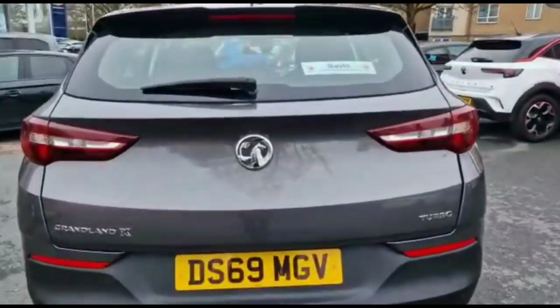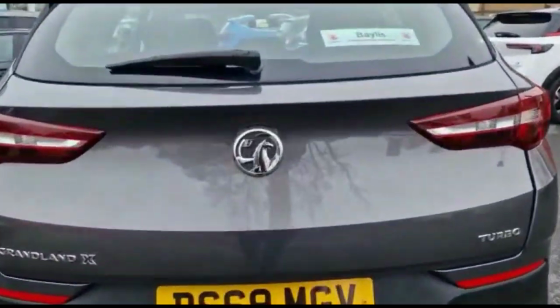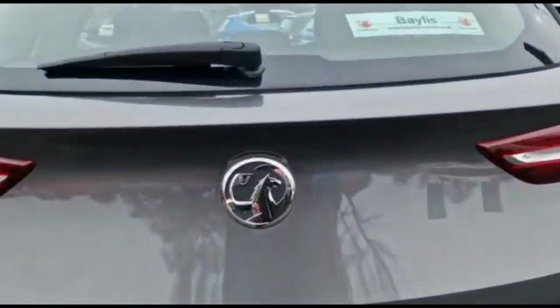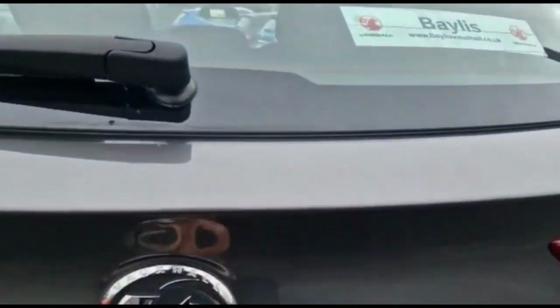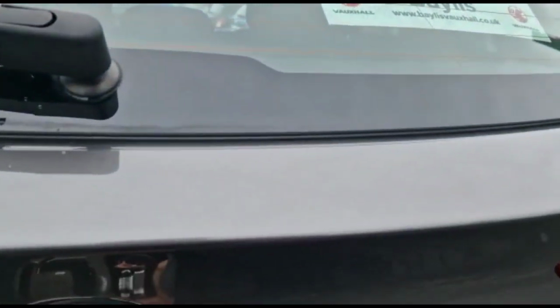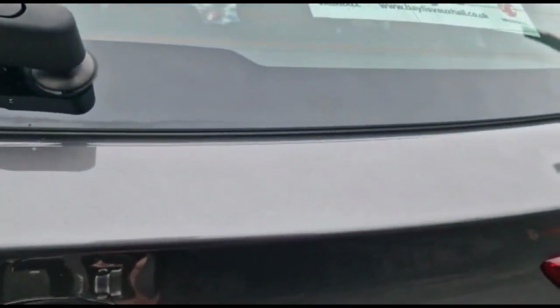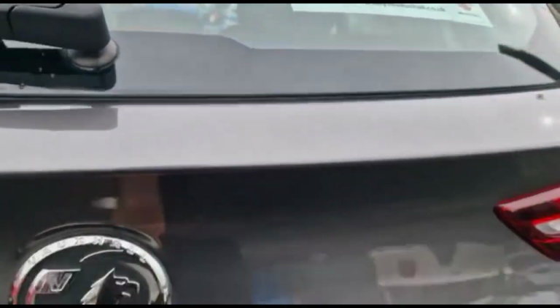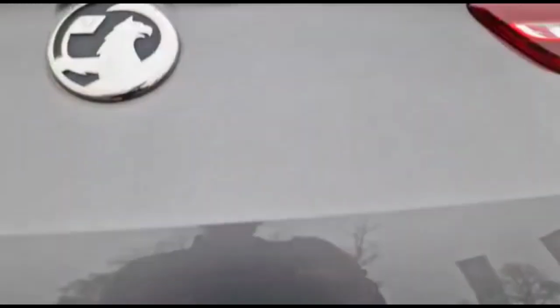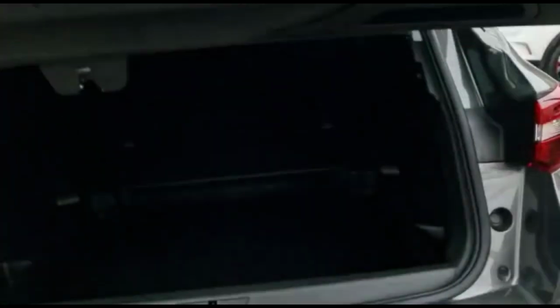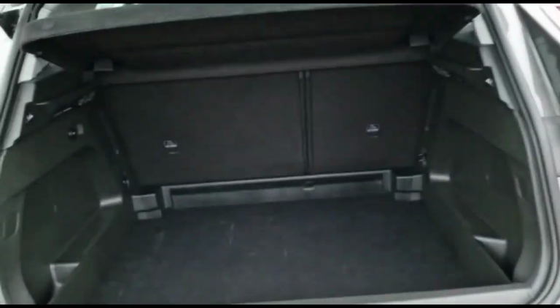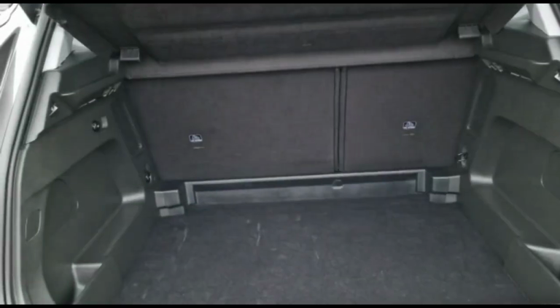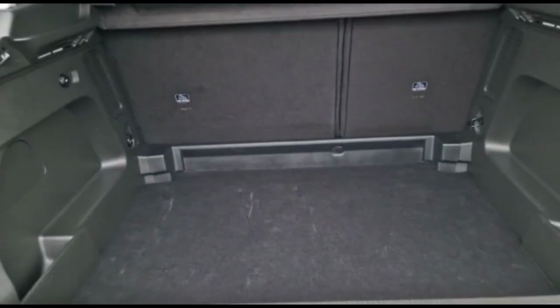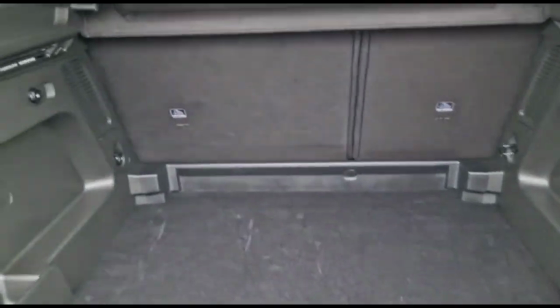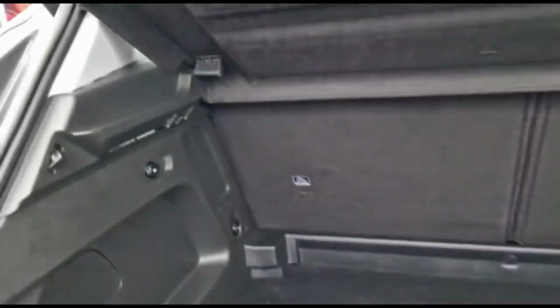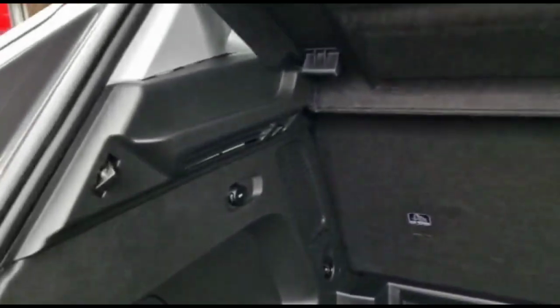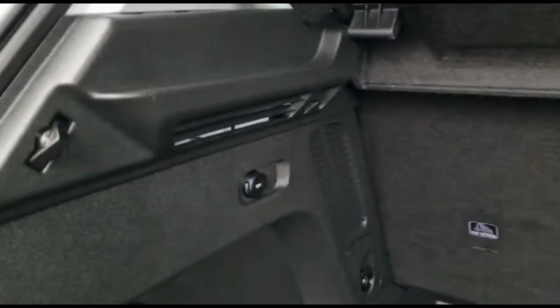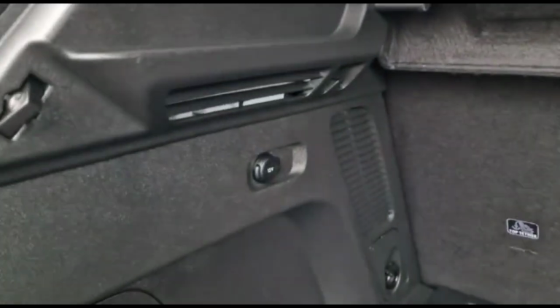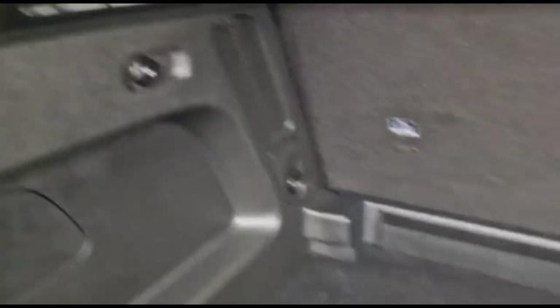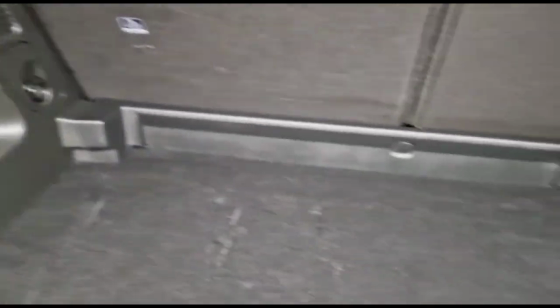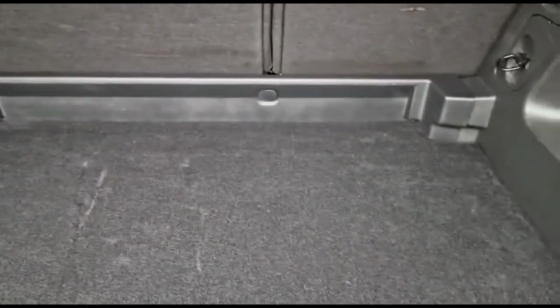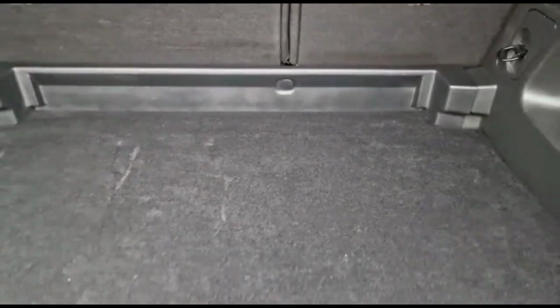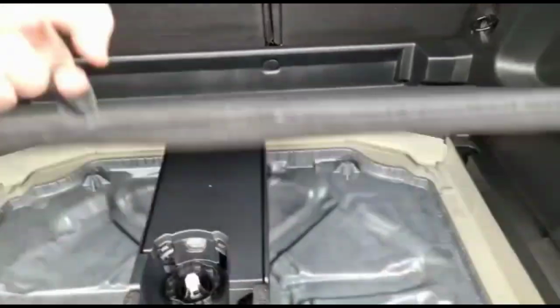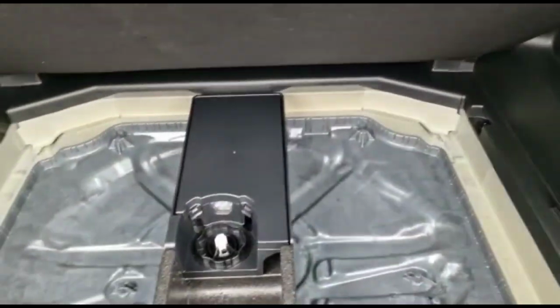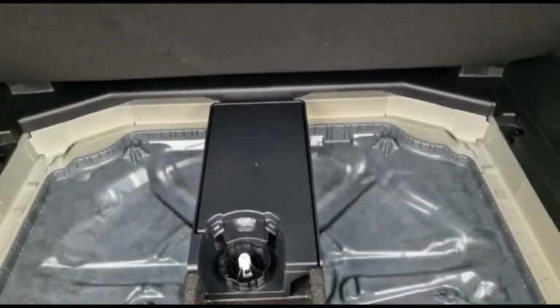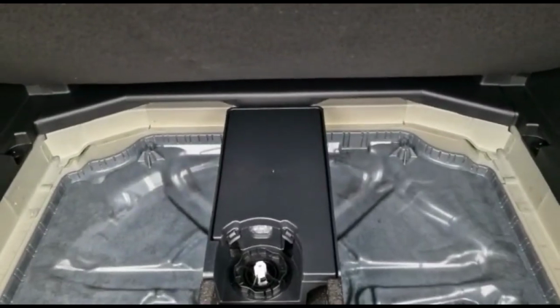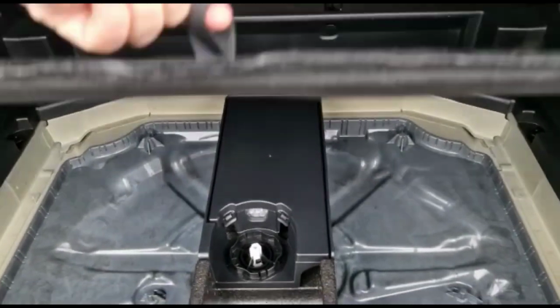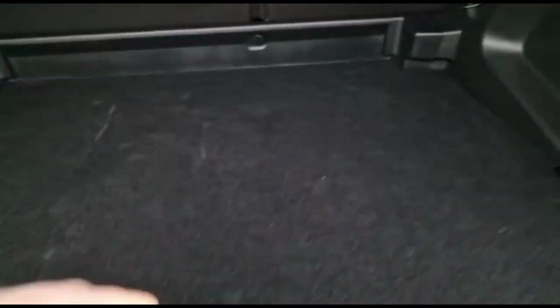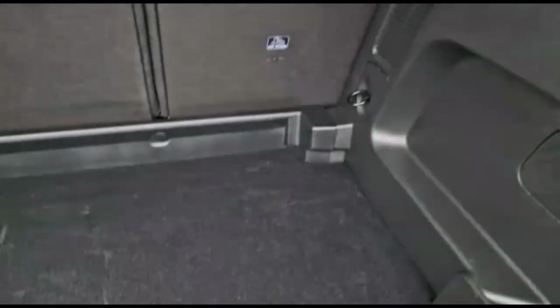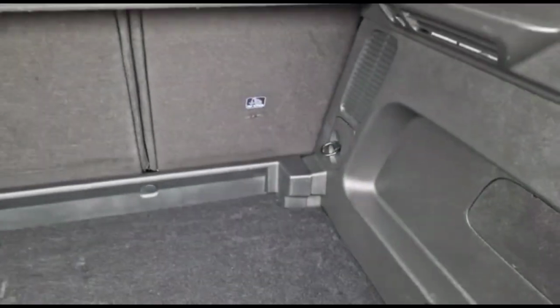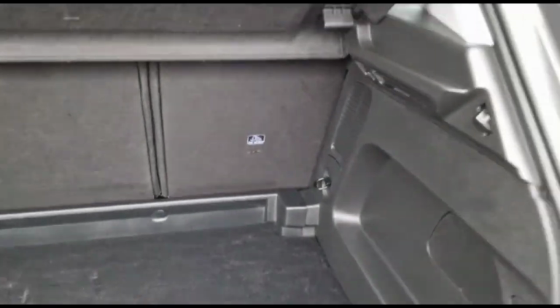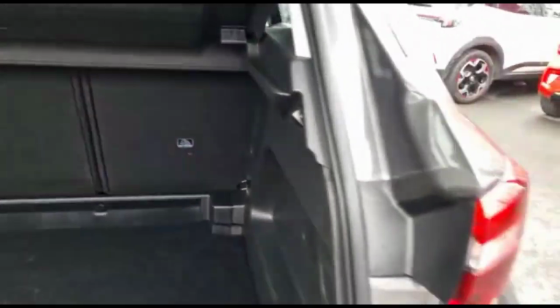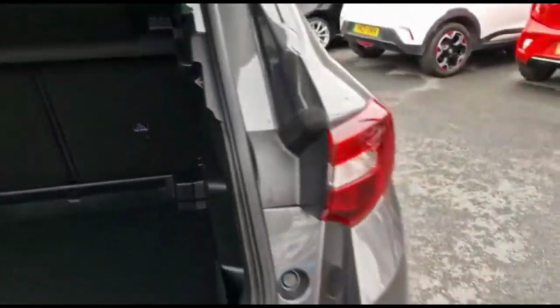As we open the tailgate, you'll find a spacious boot with a 60-40 split folding rear seat, 12-volt power sockets, and load lashing fixings.